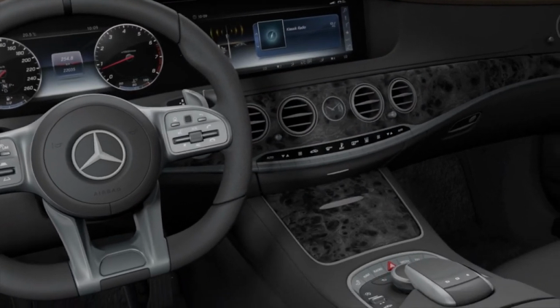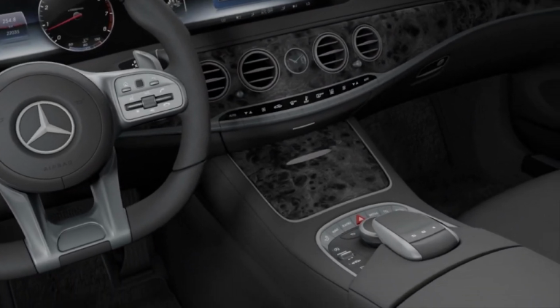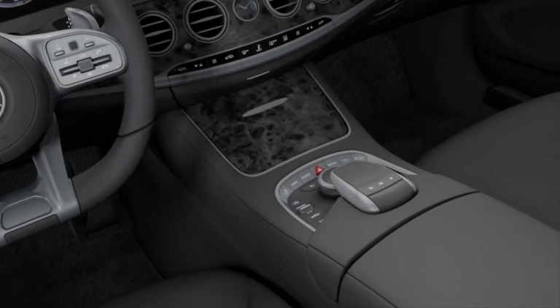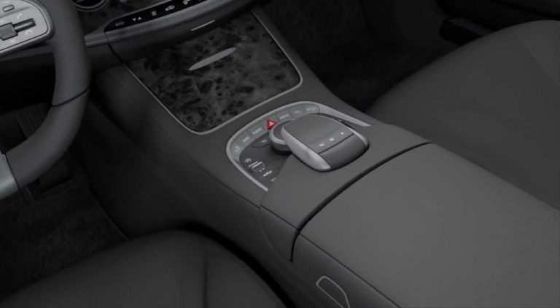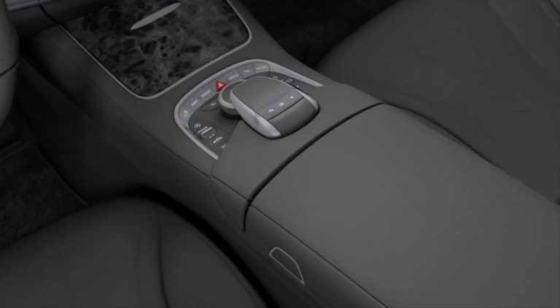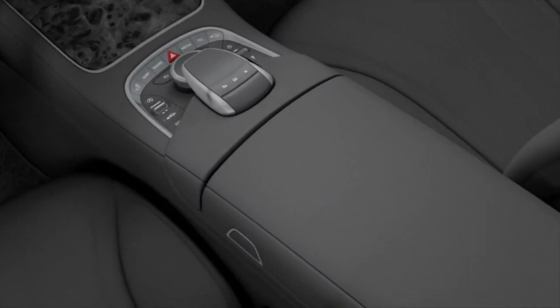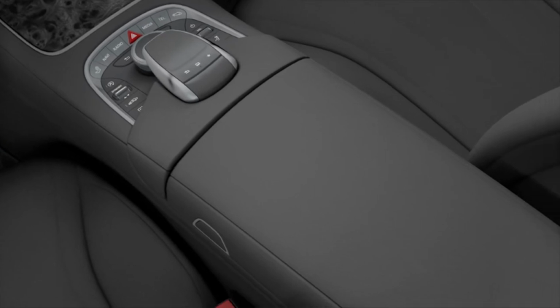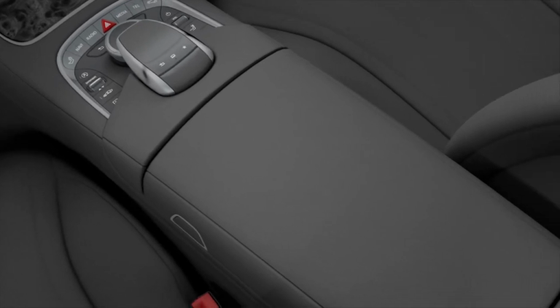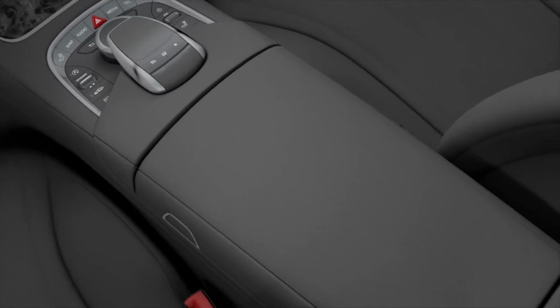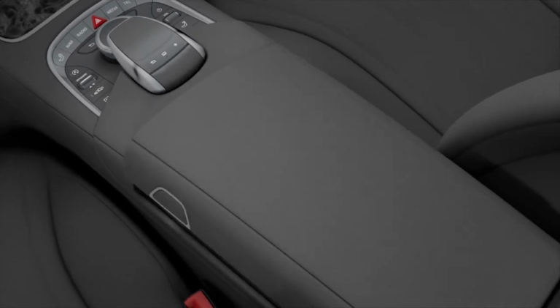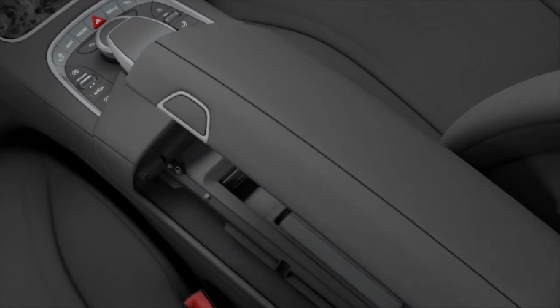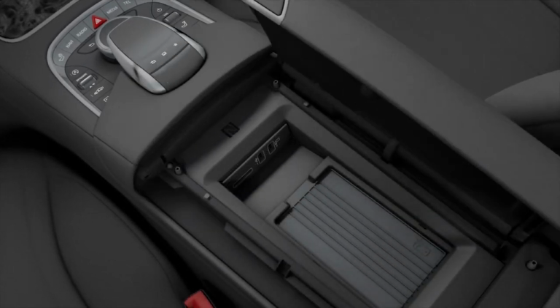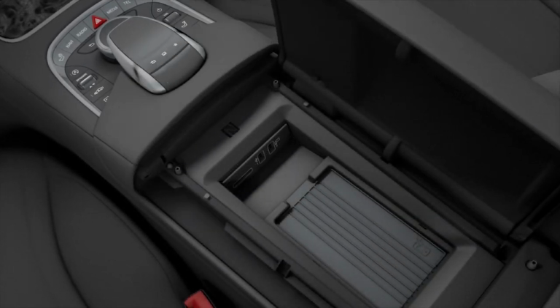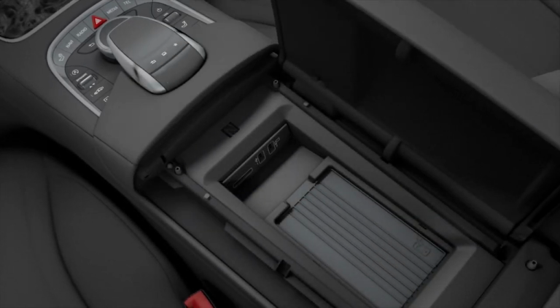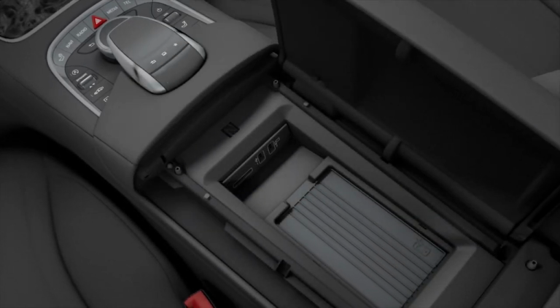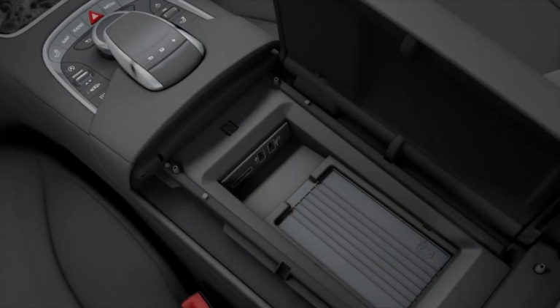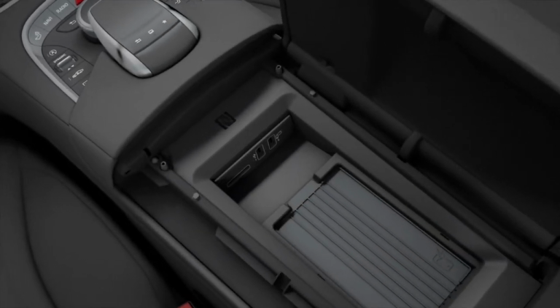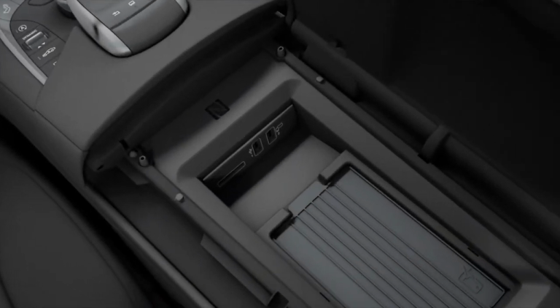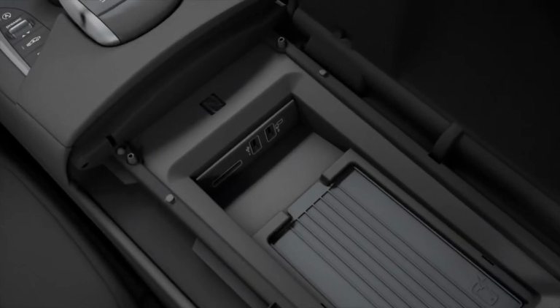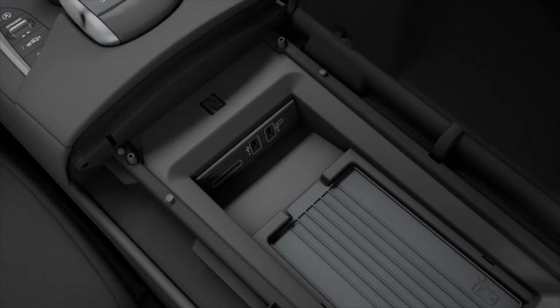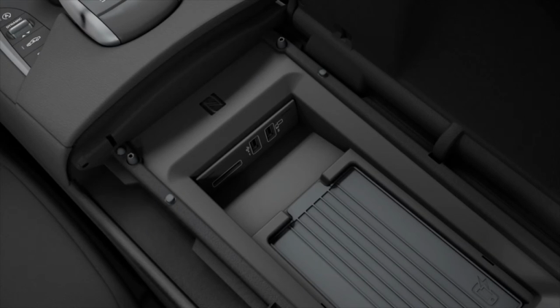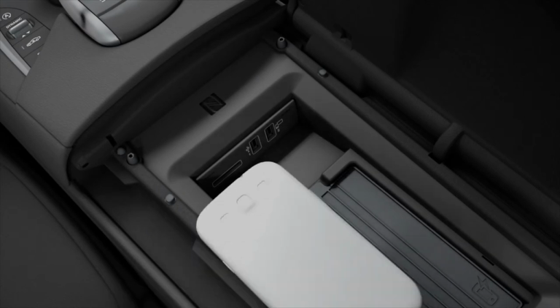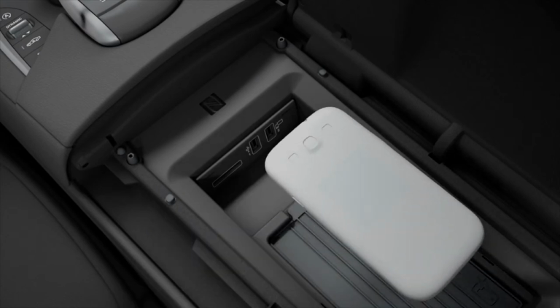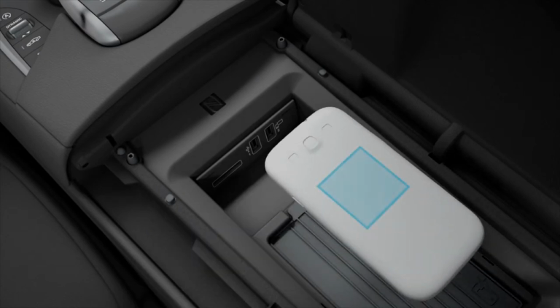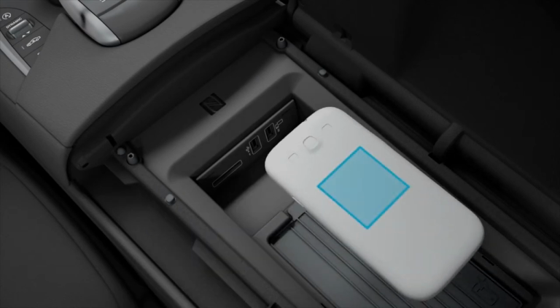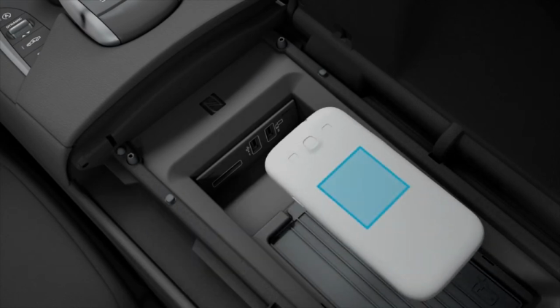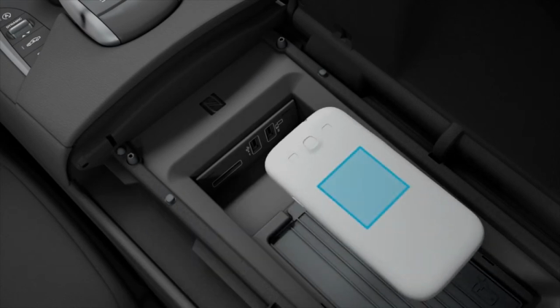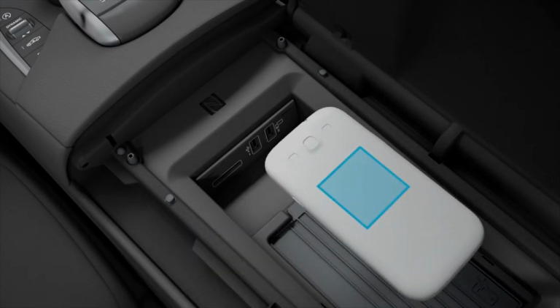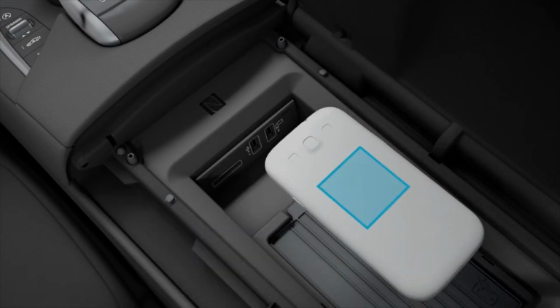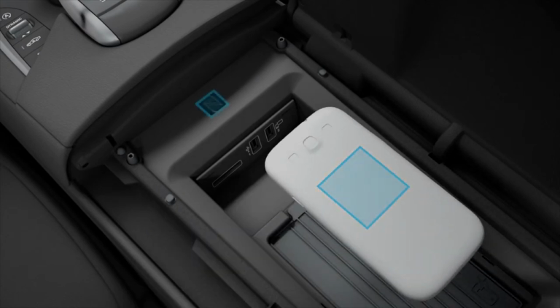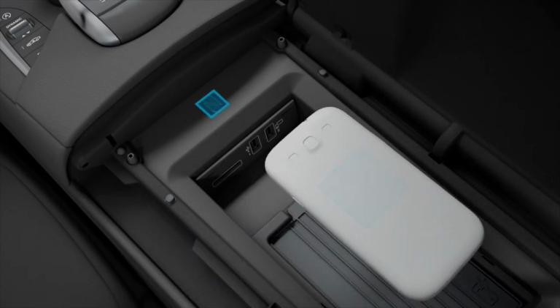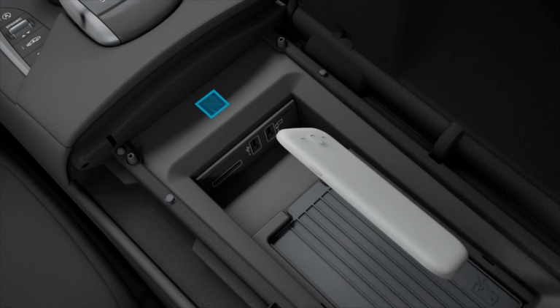In order to set up the smartphone for the vehicle using NFC, the cover on the armrest must first be opened. Then hold the NFC area of the smartphone on the NFC logo in the vehicle.